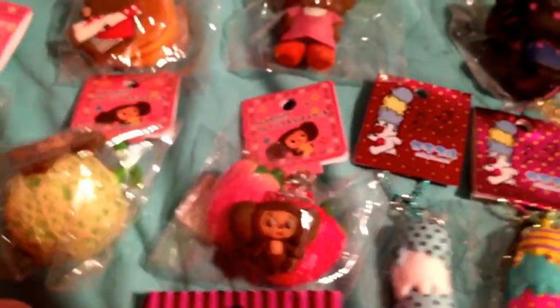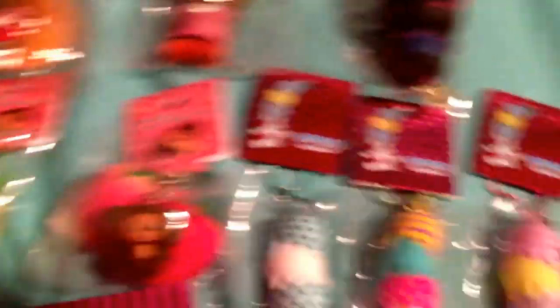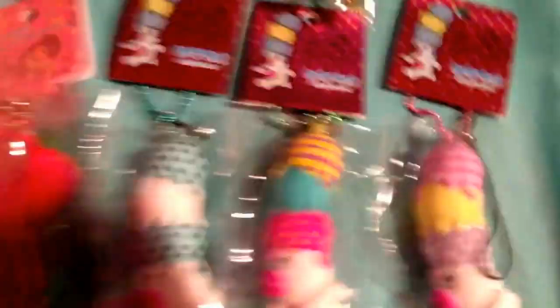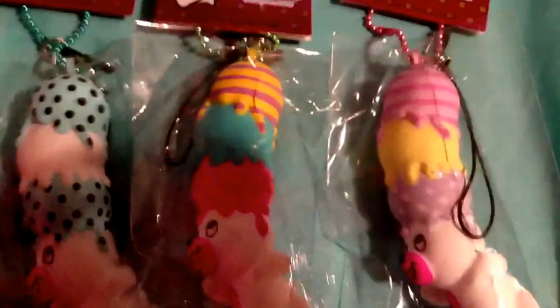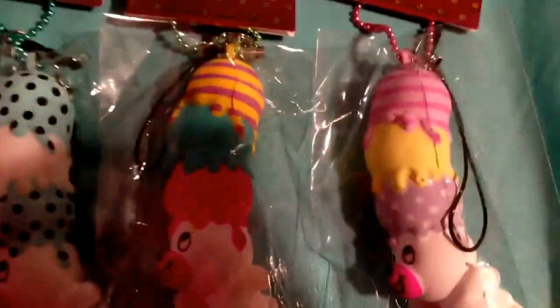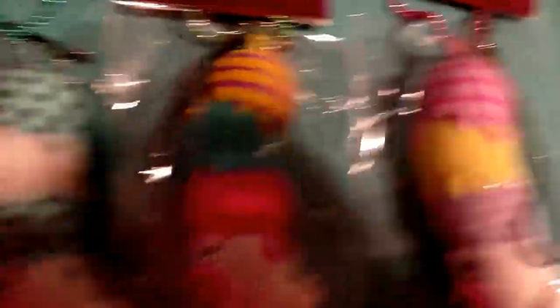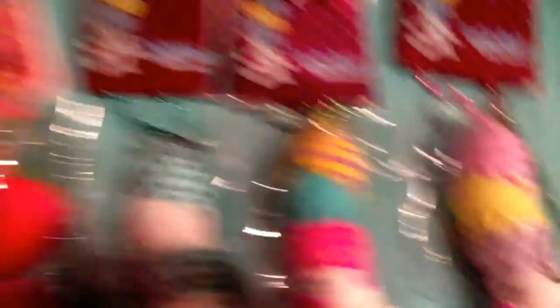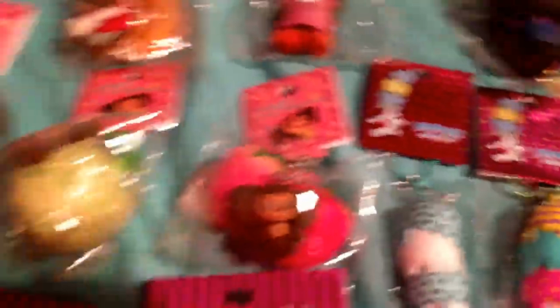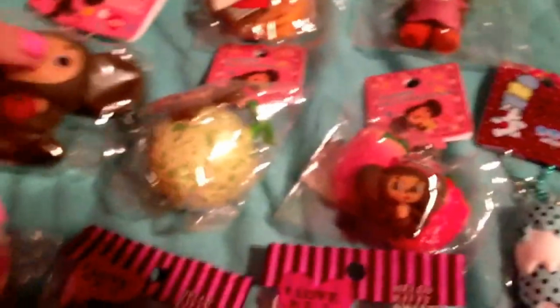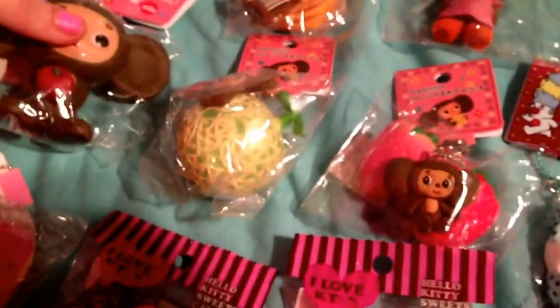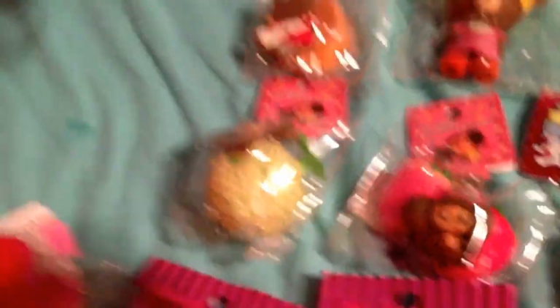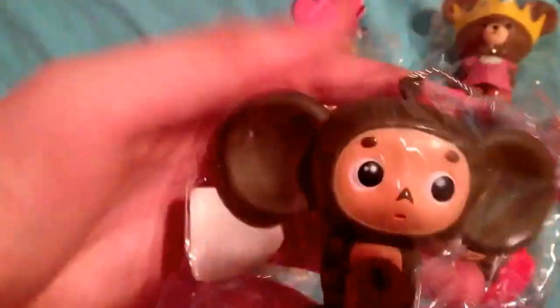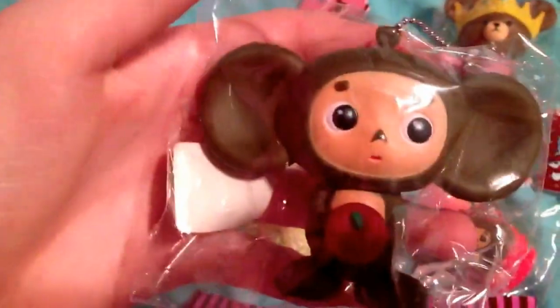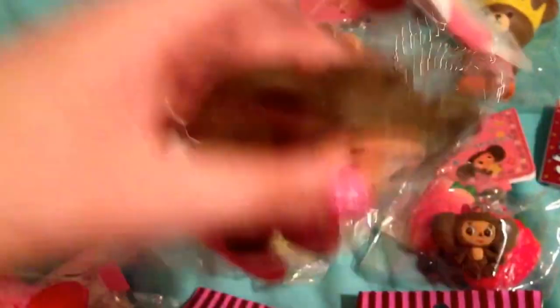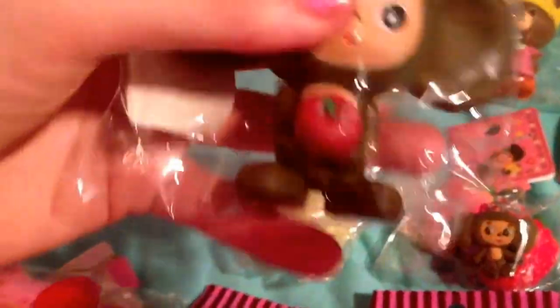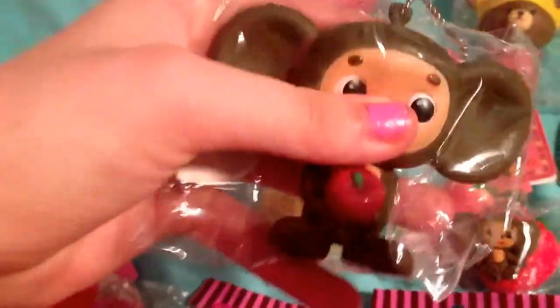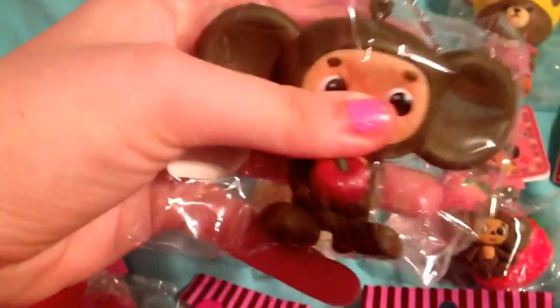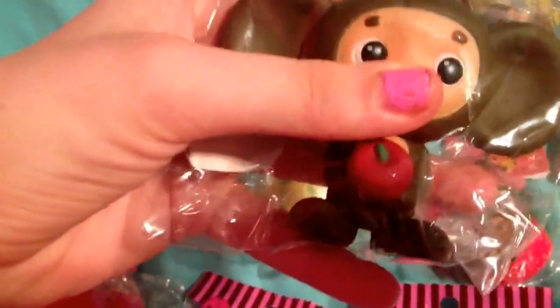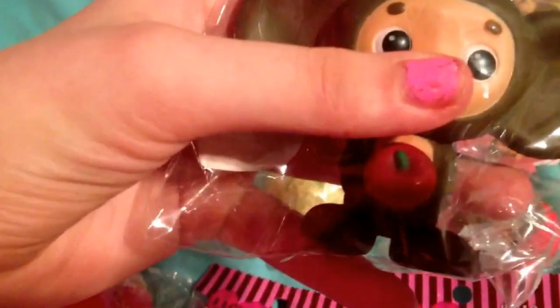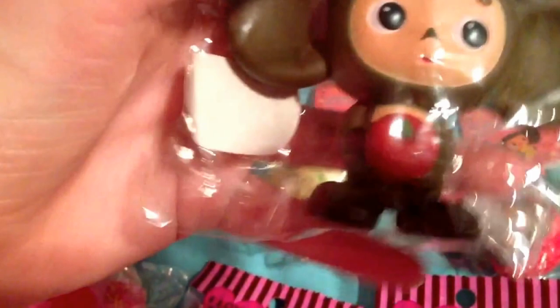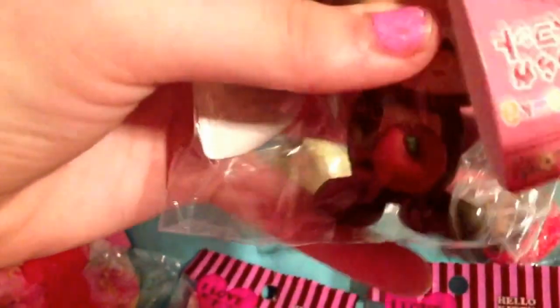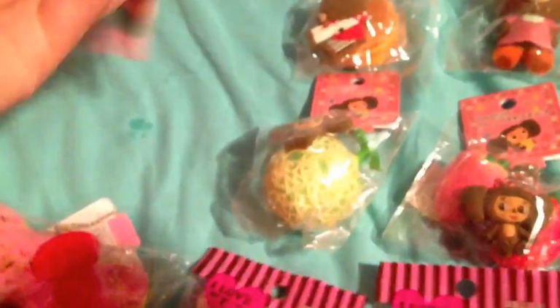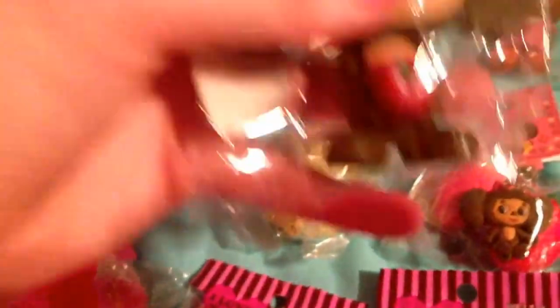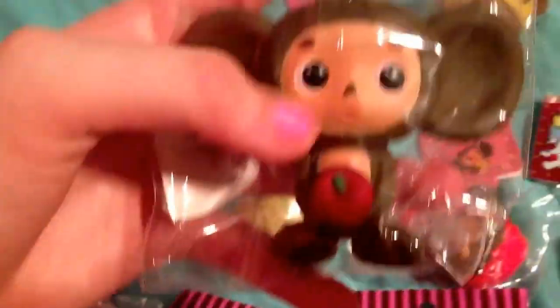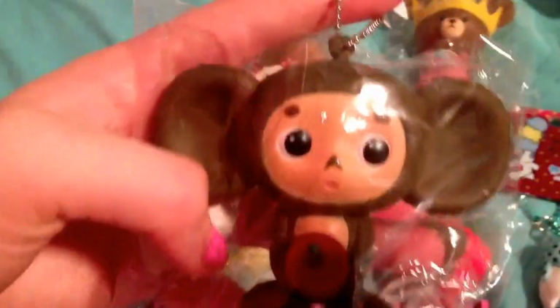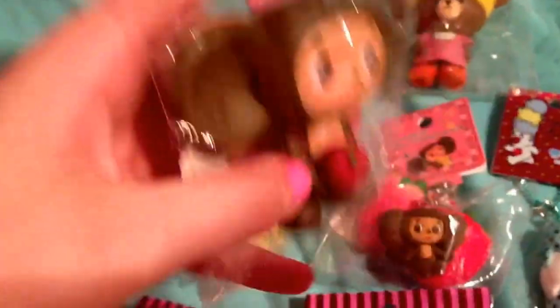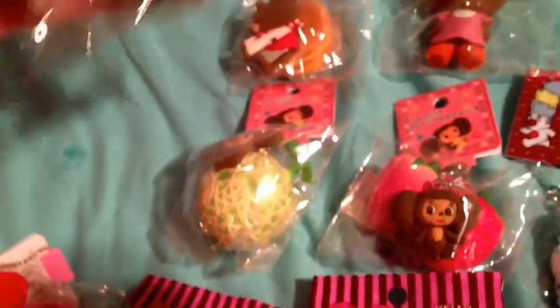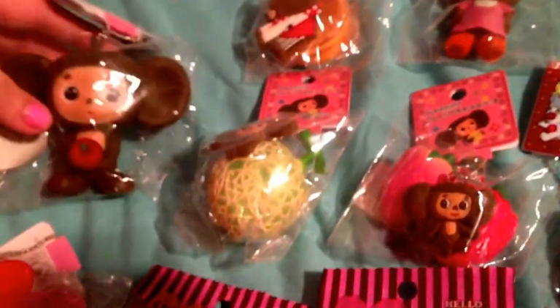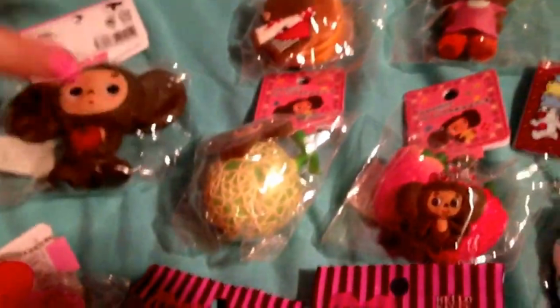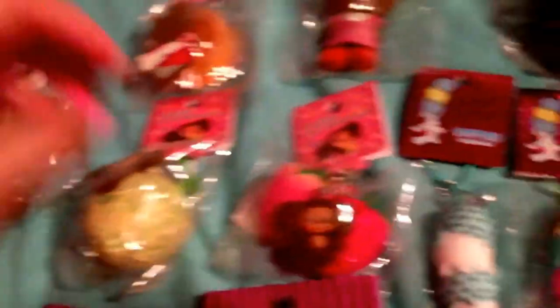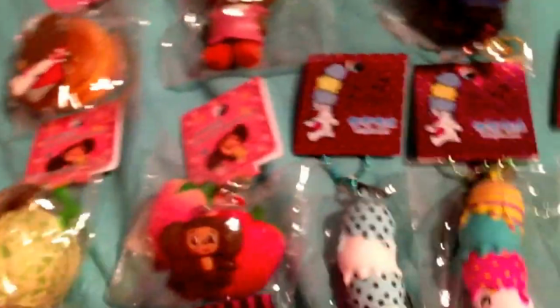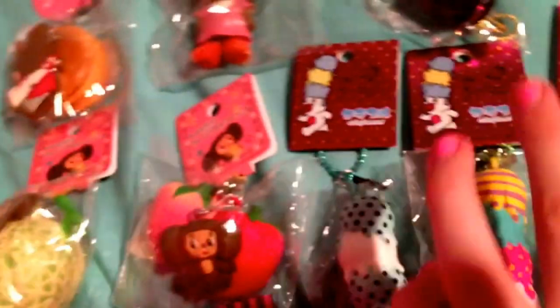And then here are the Colapple Squishies, and none of these are like $10 — I don't know exactly how much it is at the moment, but none of these are over $10.